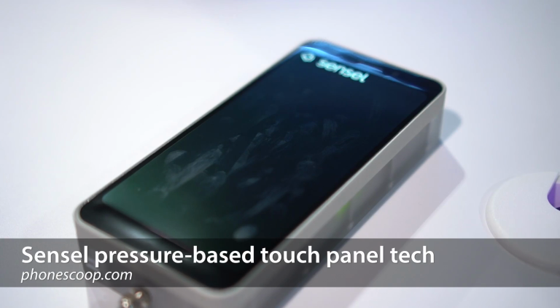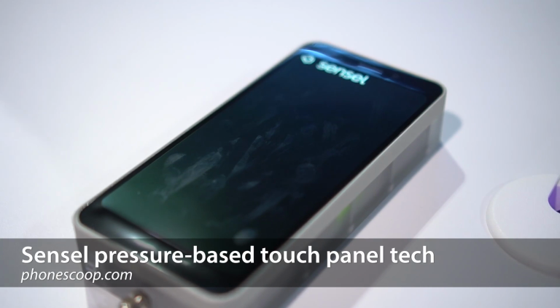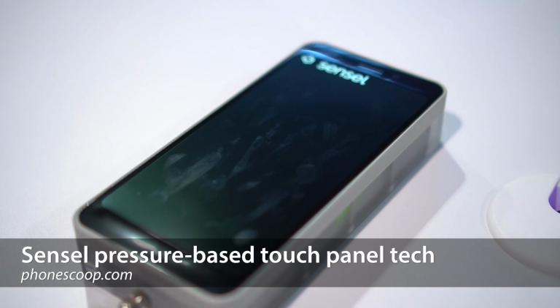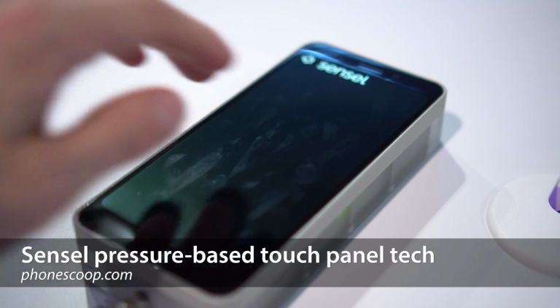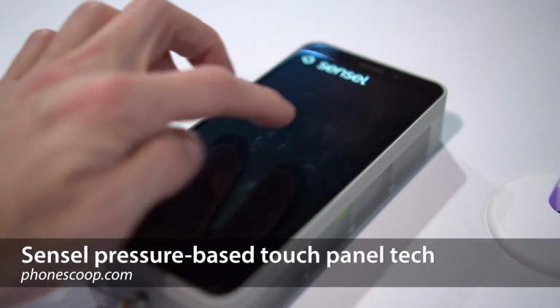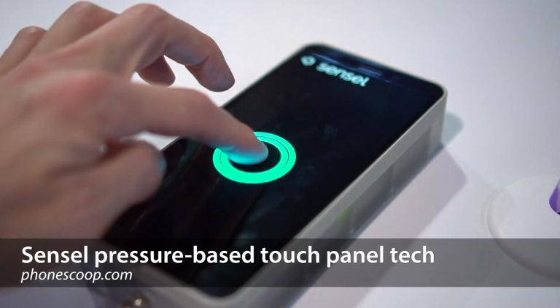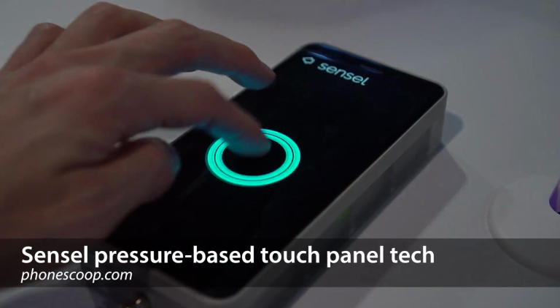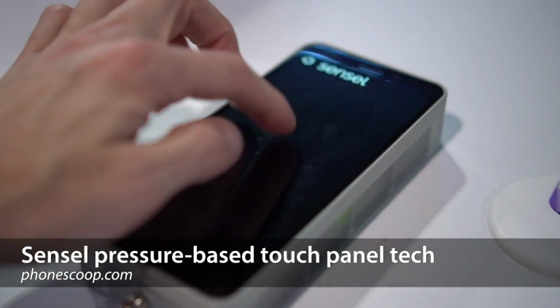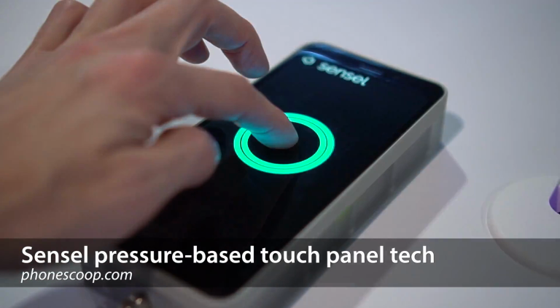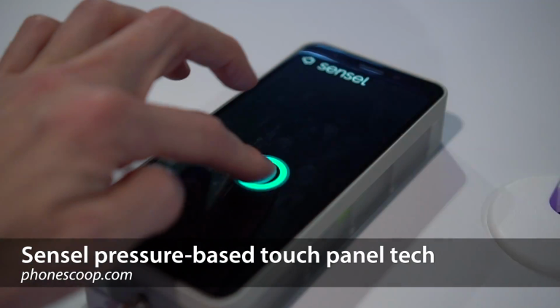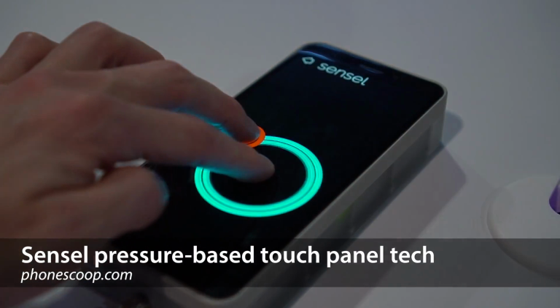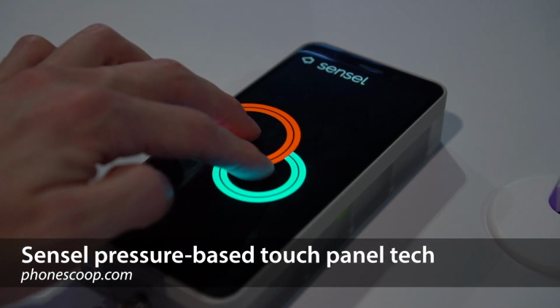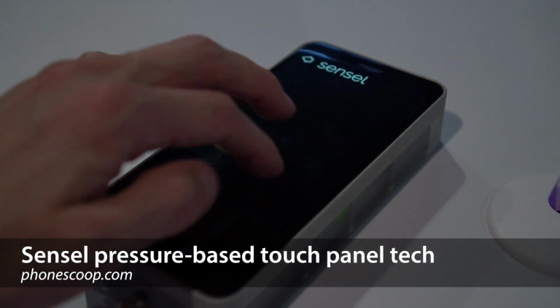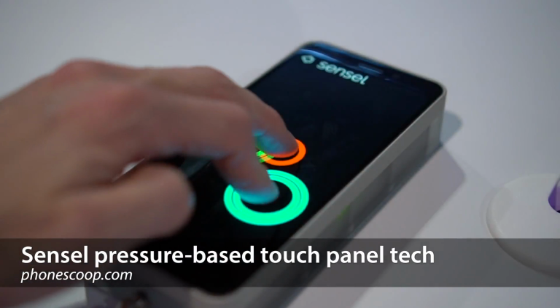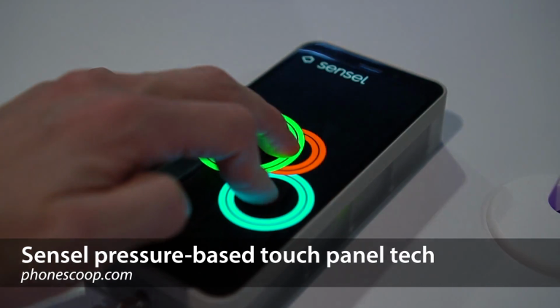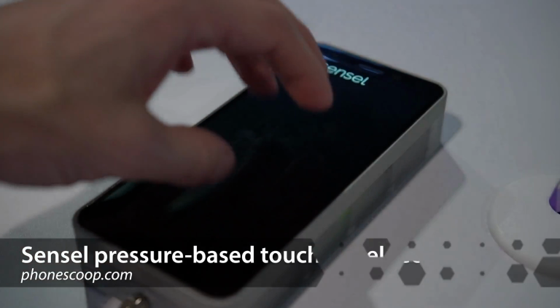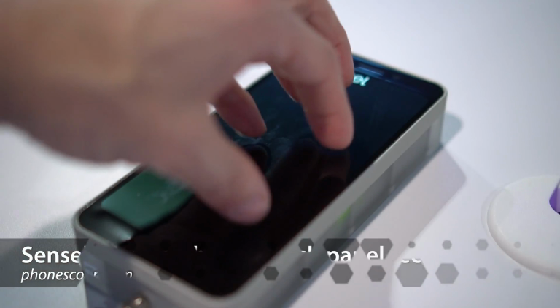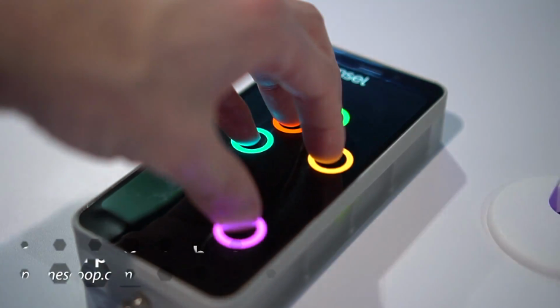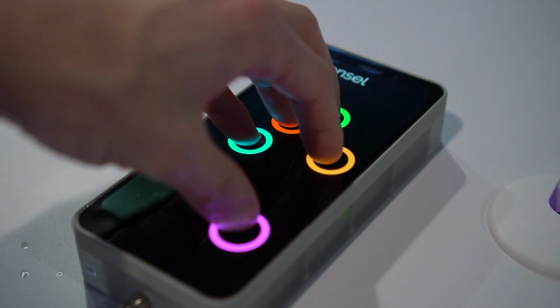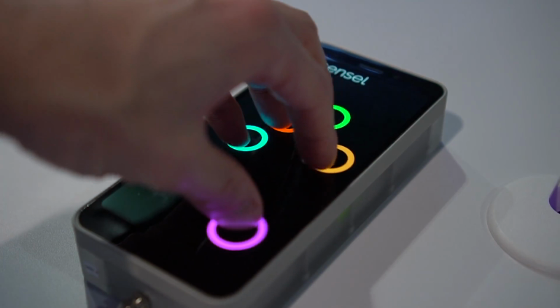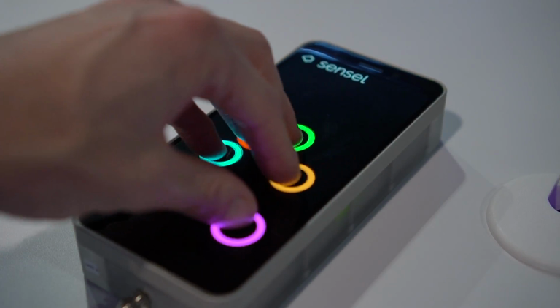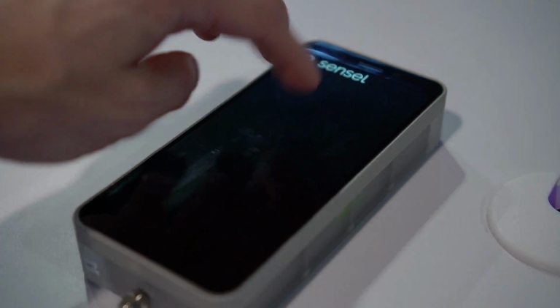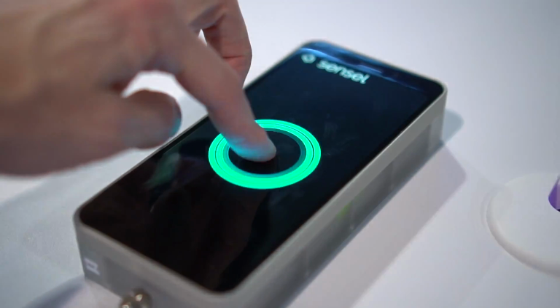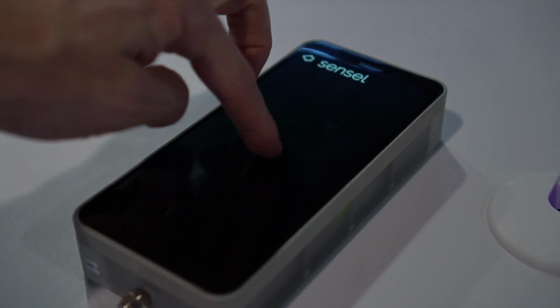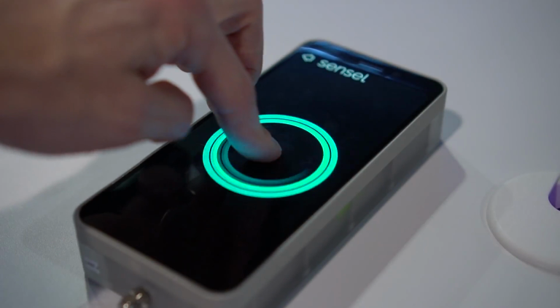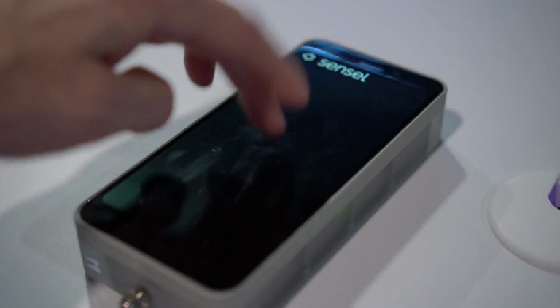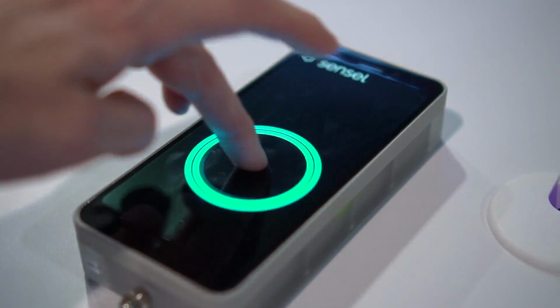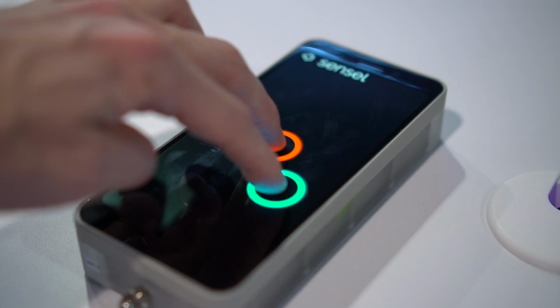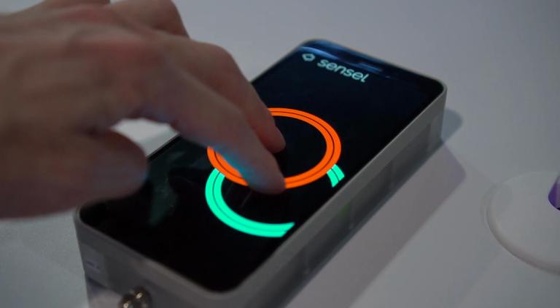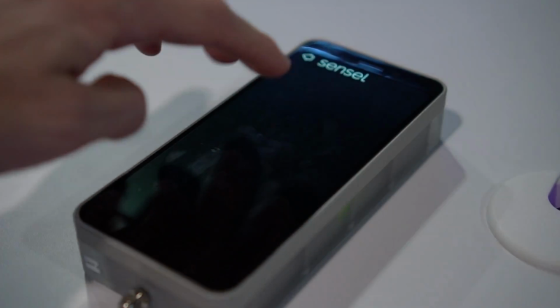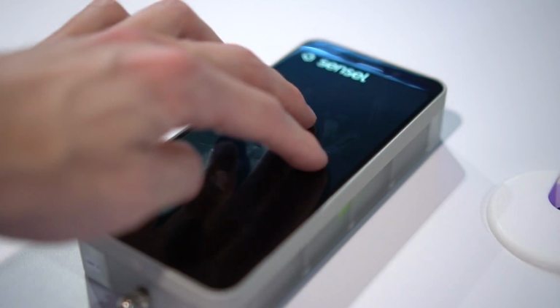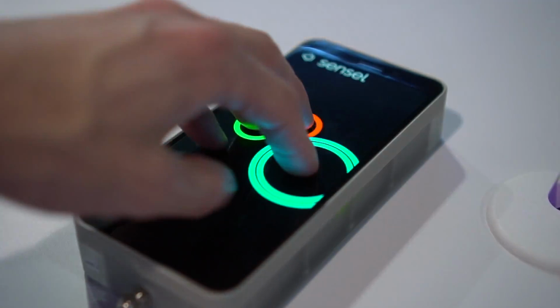There's a new touch panel technology in town, and it's coming to next year's phones with flexible displays. I'm Rich Barone with PhoneScoop, and this is a quick look at the new pressure-sensitive touch panel technology from Sensell.